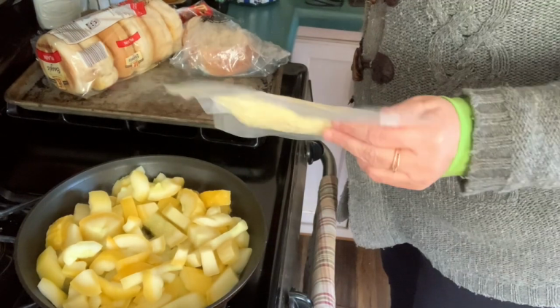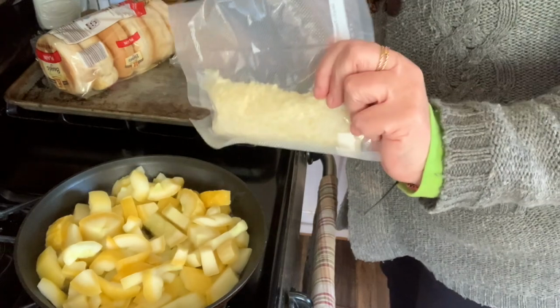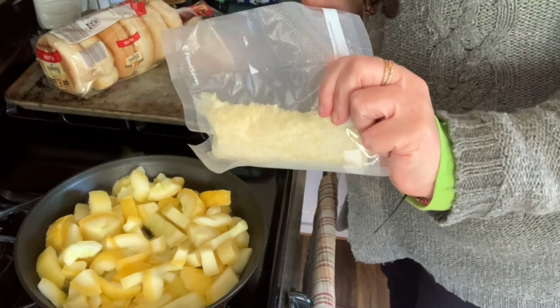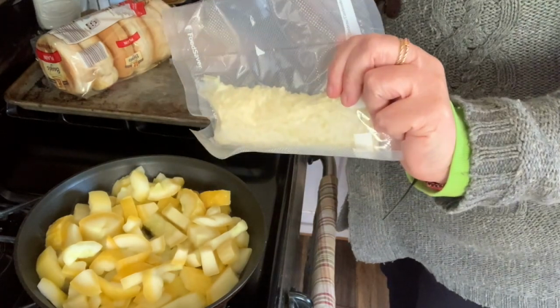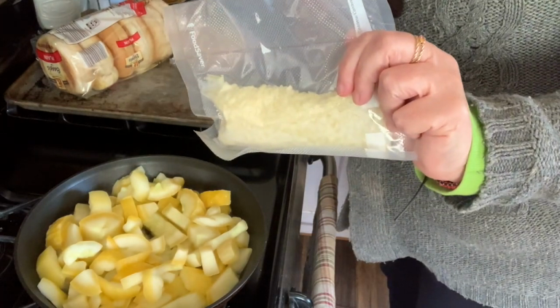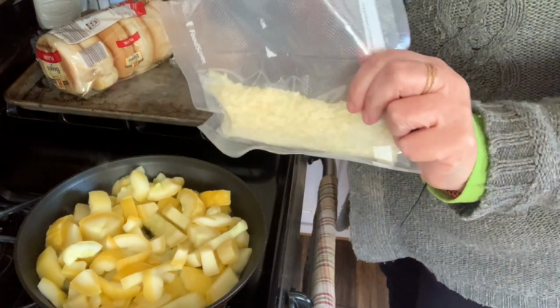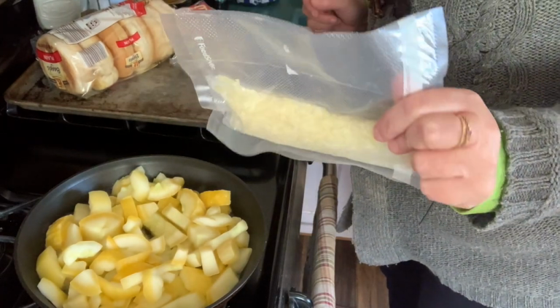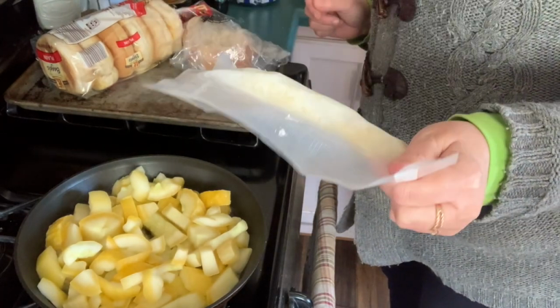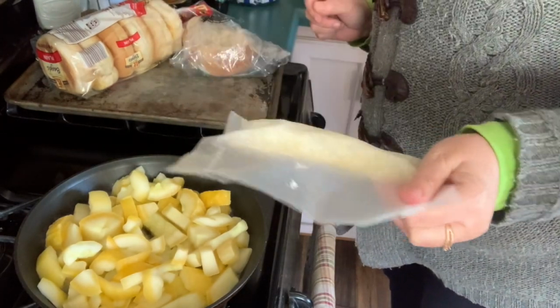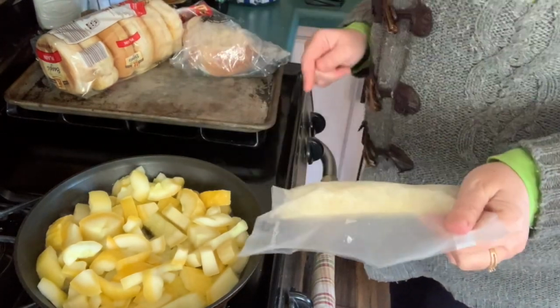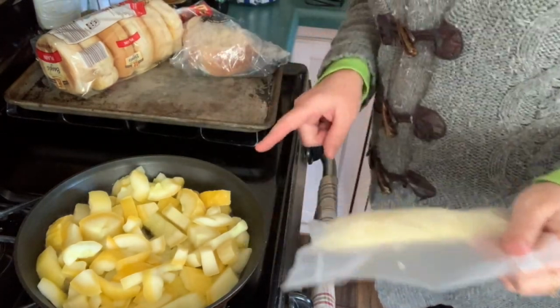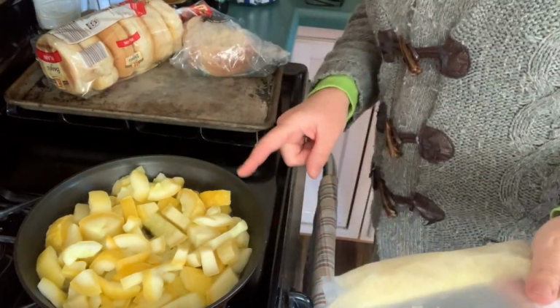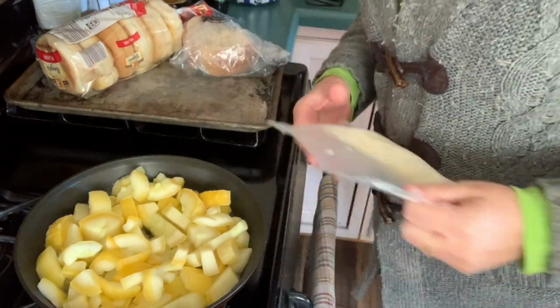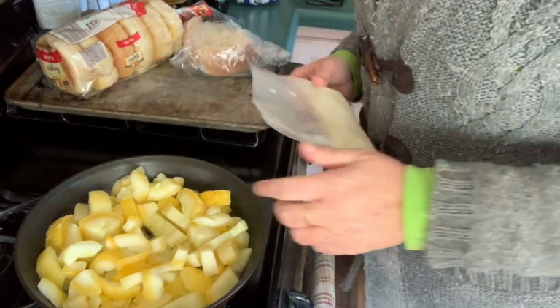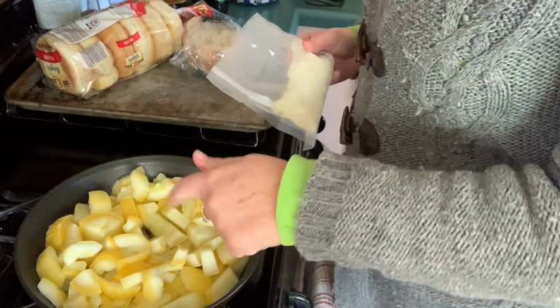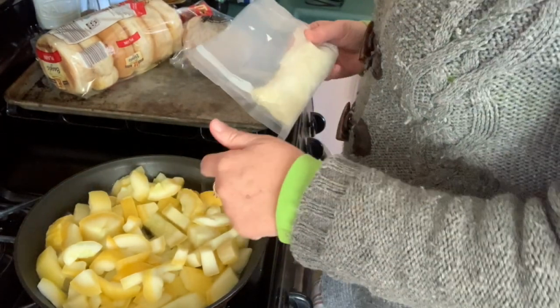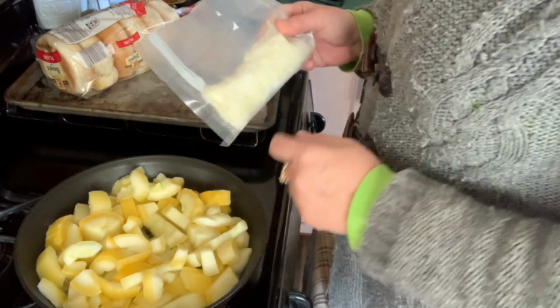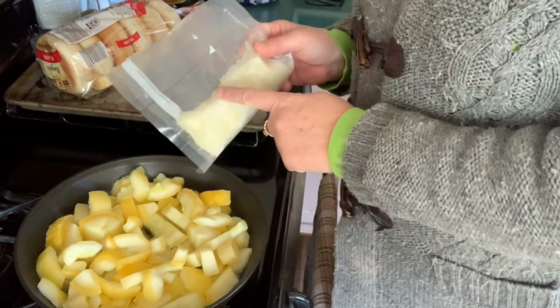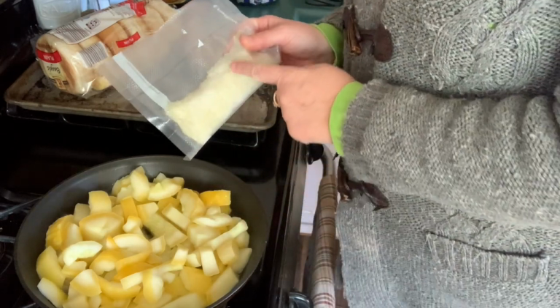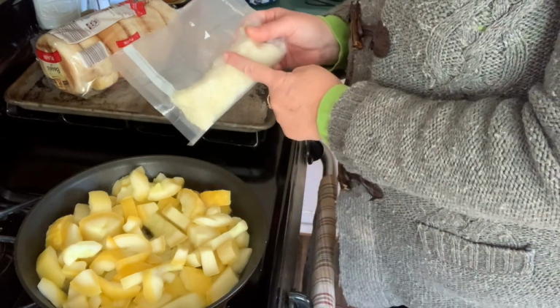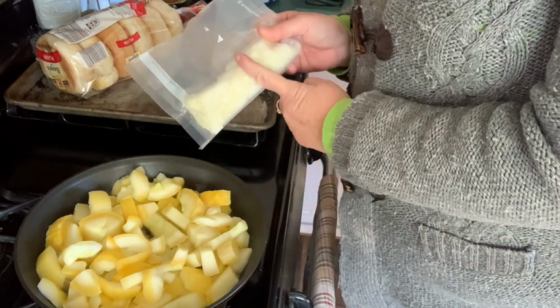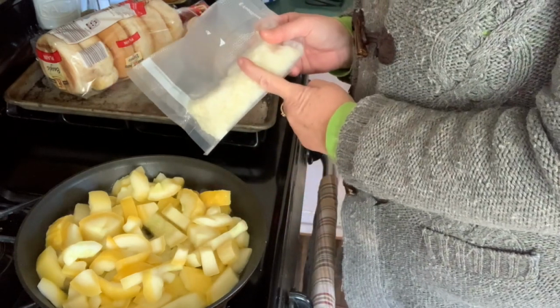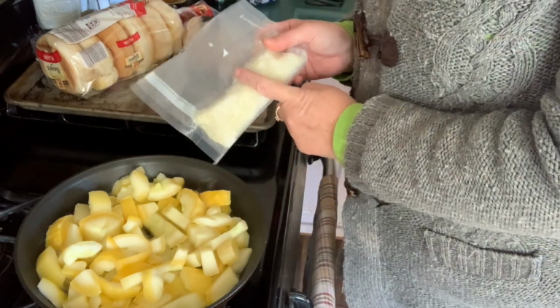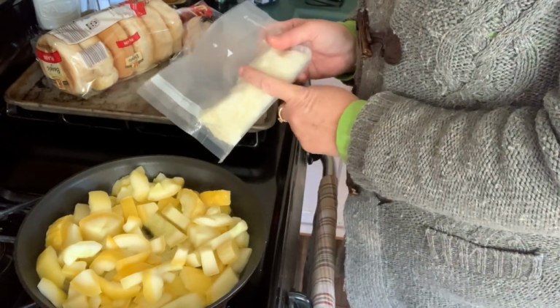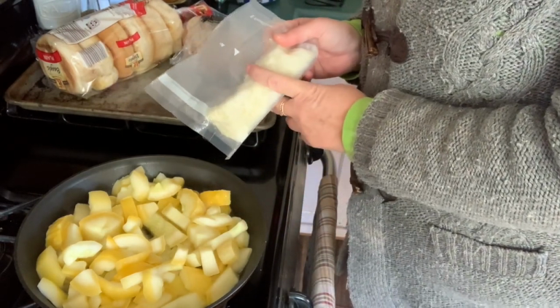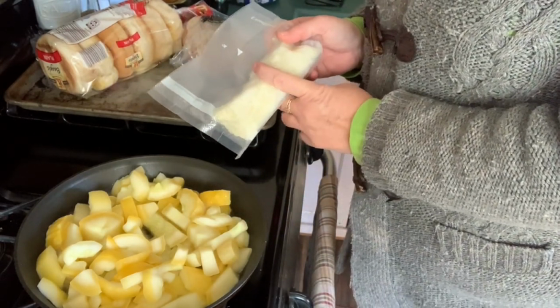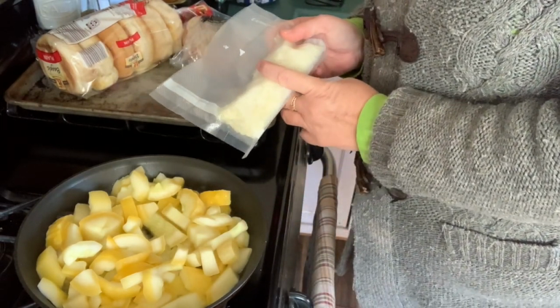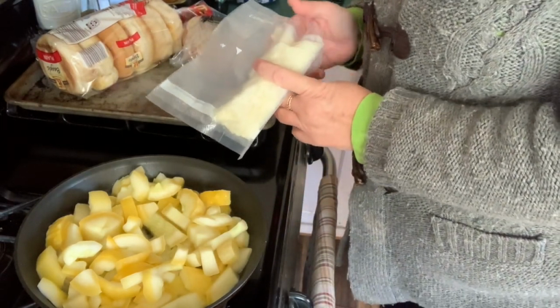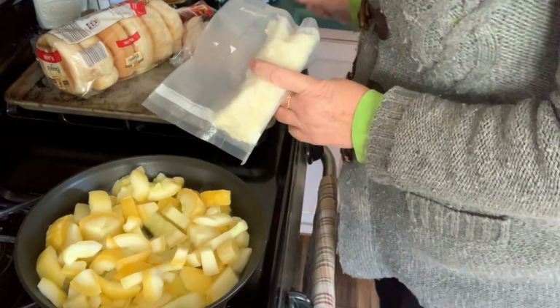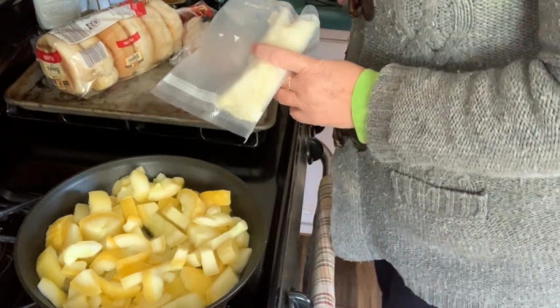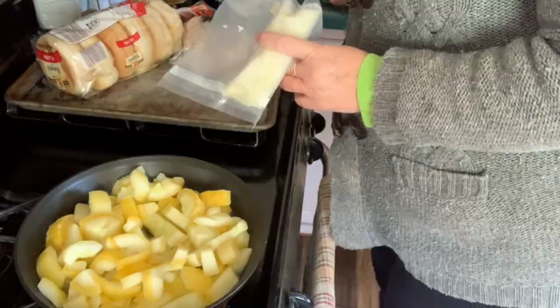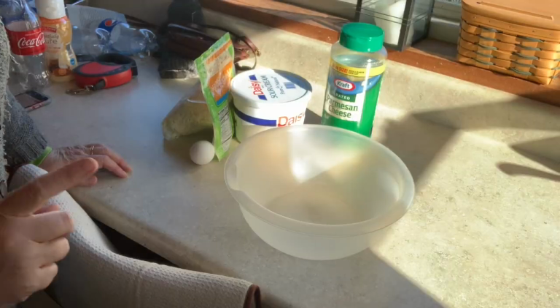I think this is my last package of onions. What I'm going to do also, while these are cooking the water out, is put half of this in. Because these are frozen anyway, so that'll soften them.